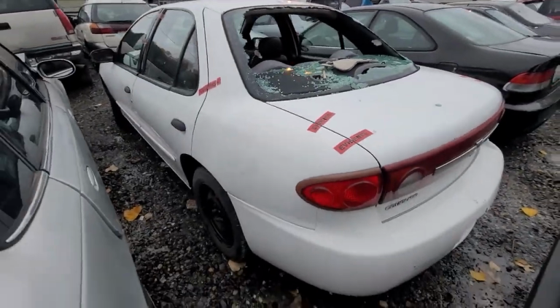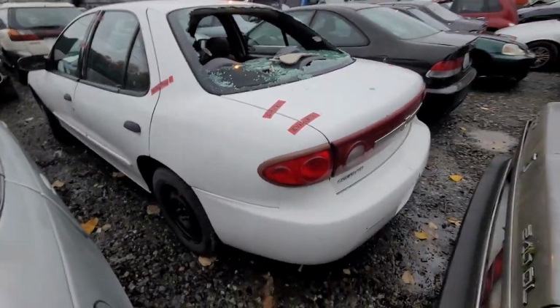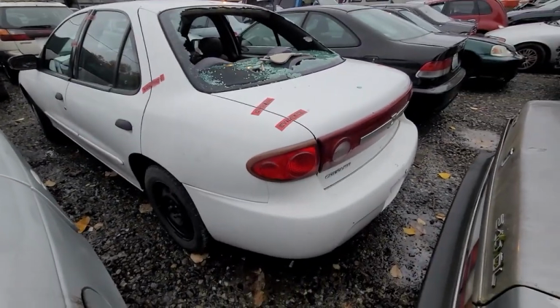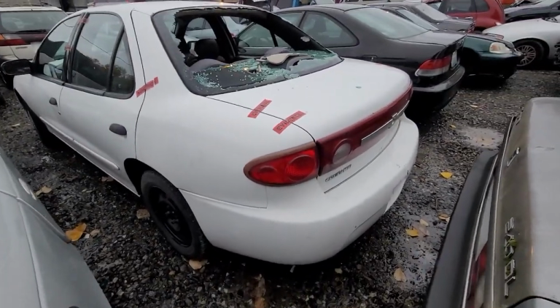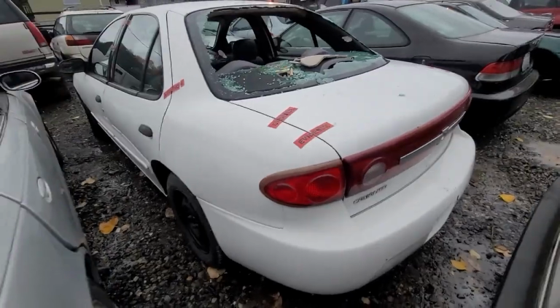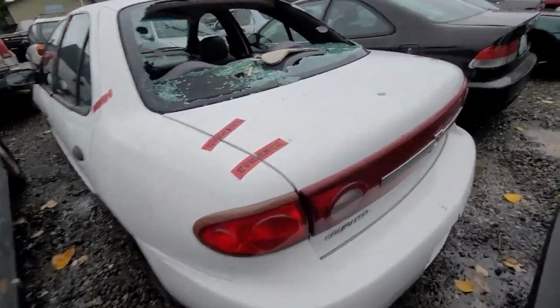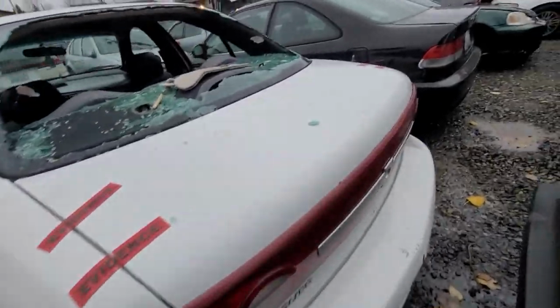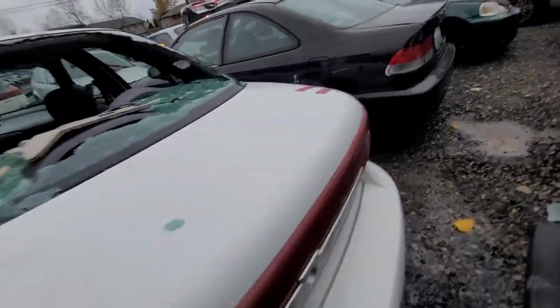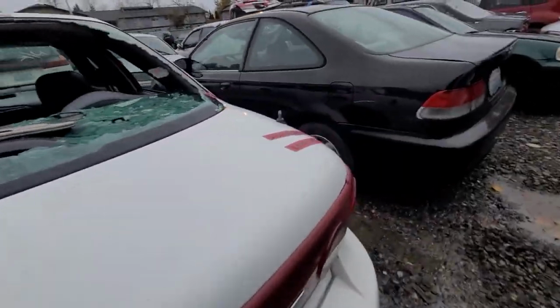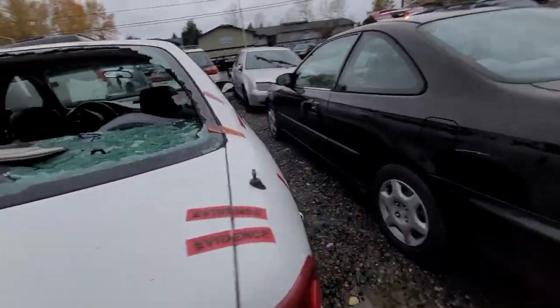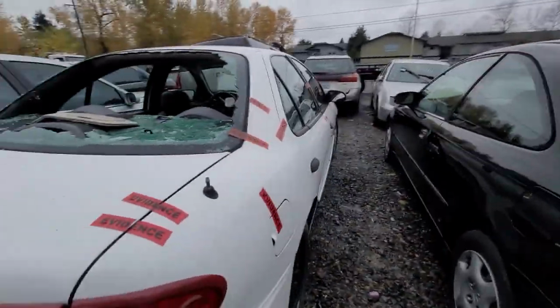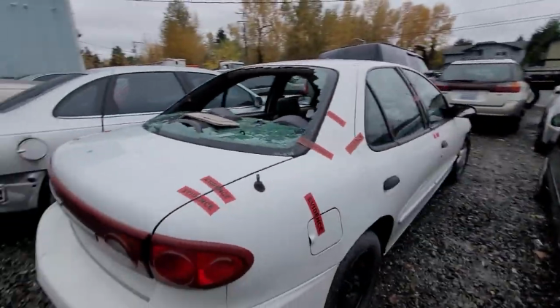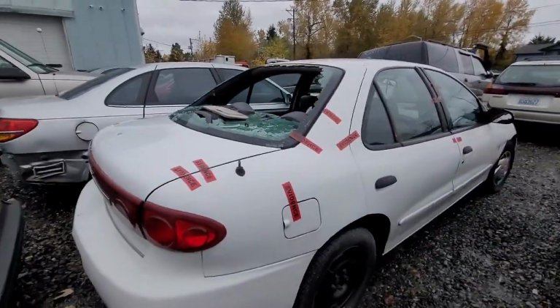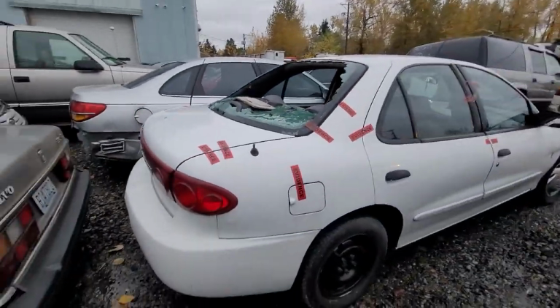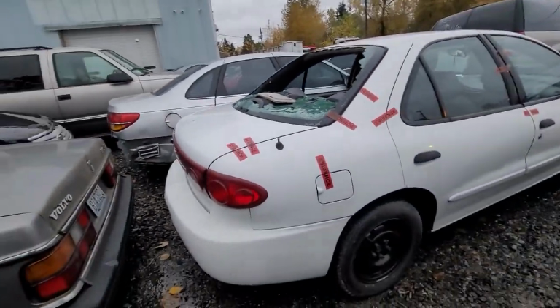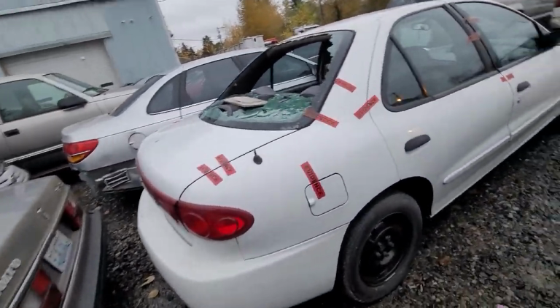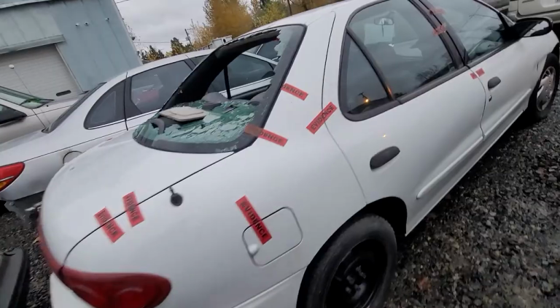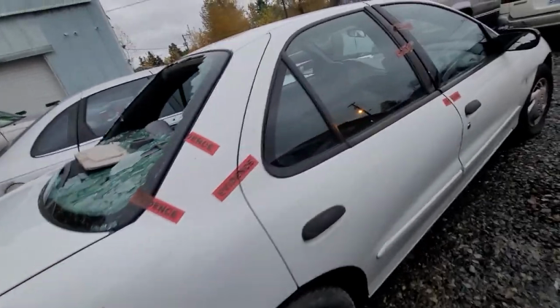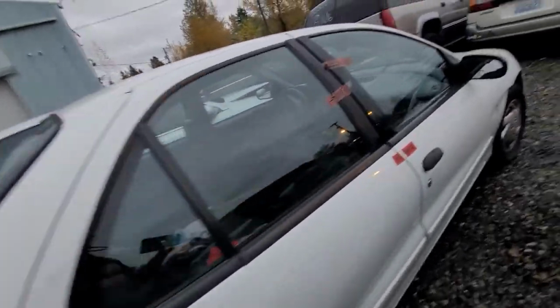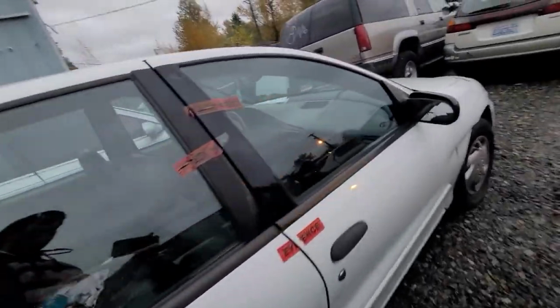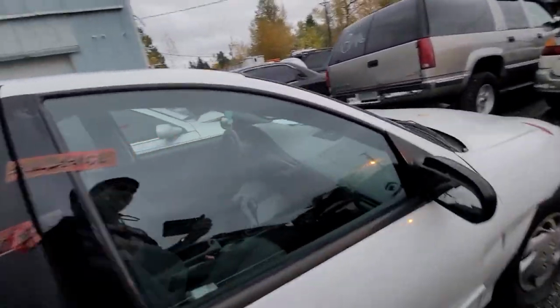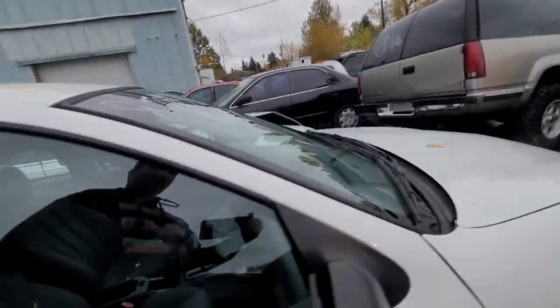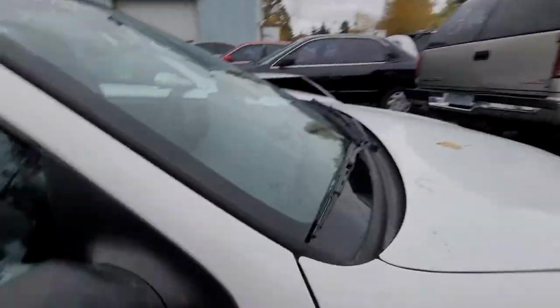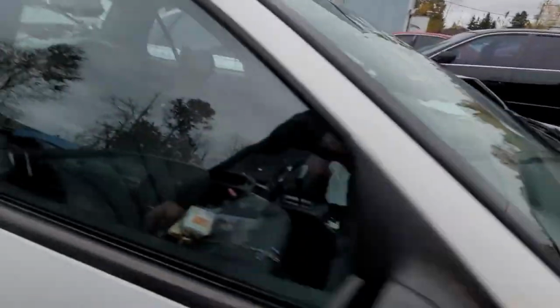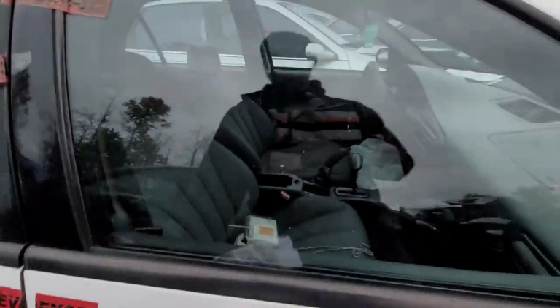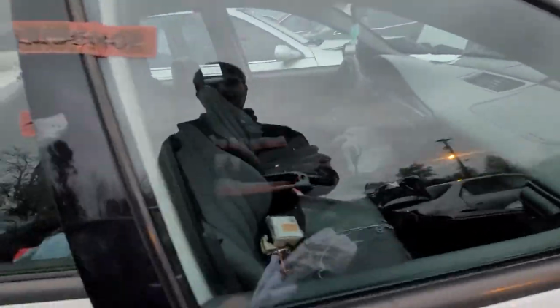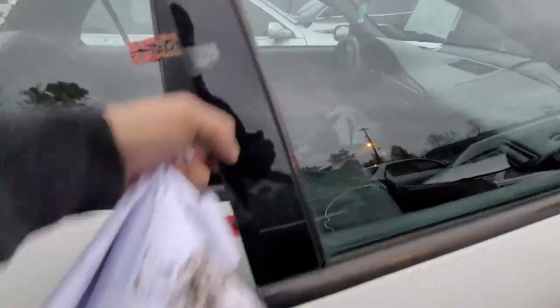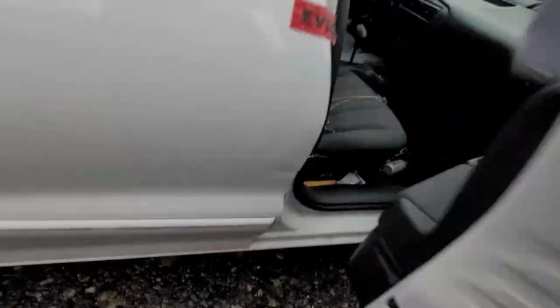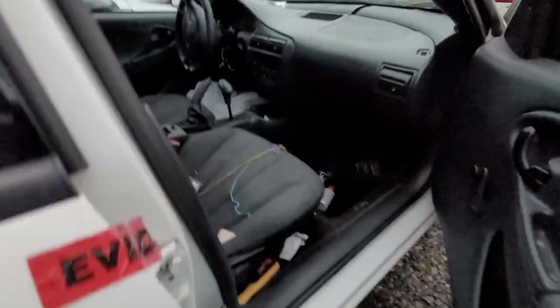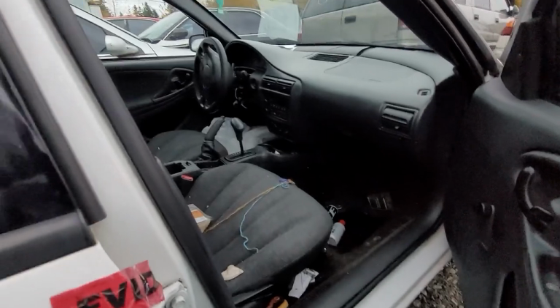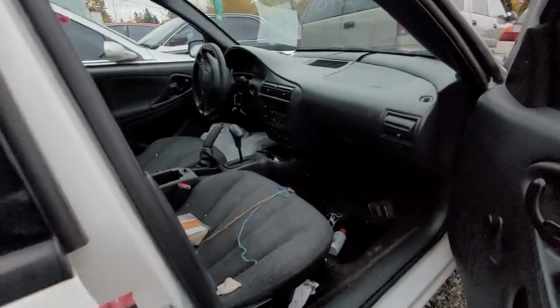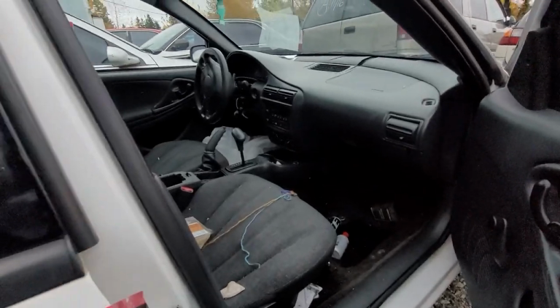Ready to put a back windshield on a Chevy Cavalier? If so, this might be ready to roll — this could be yours. Somebody was driving it. Take a look — punched ignition.